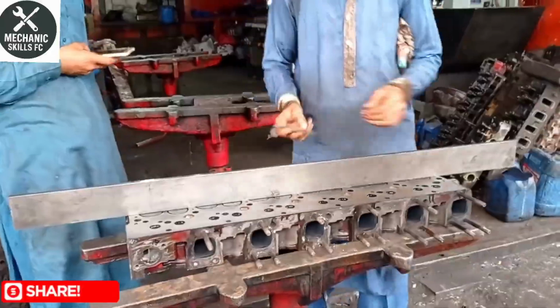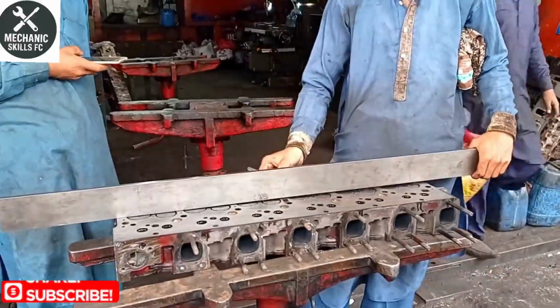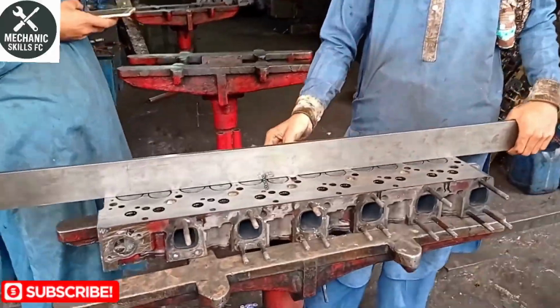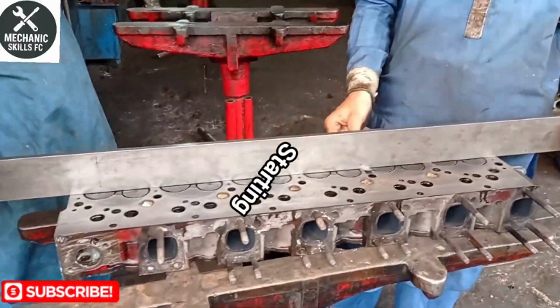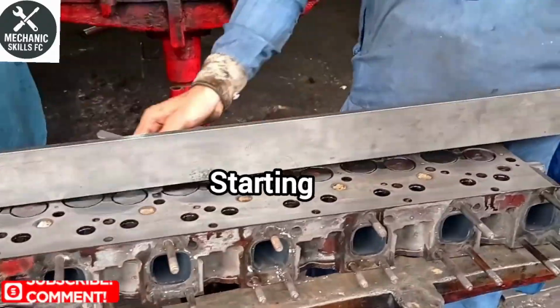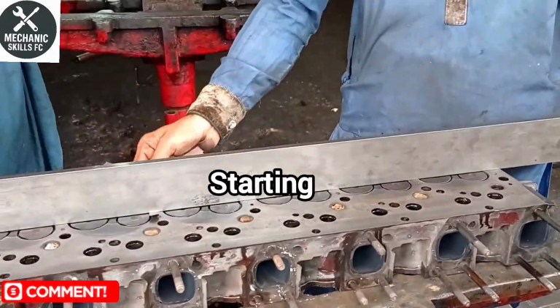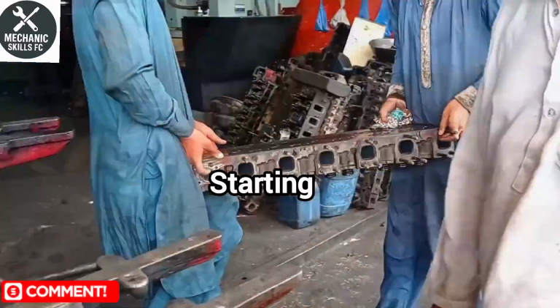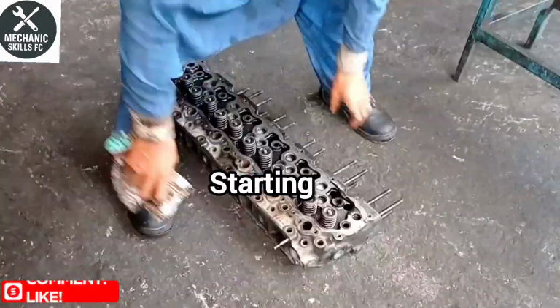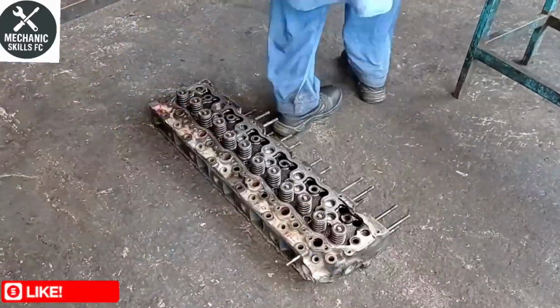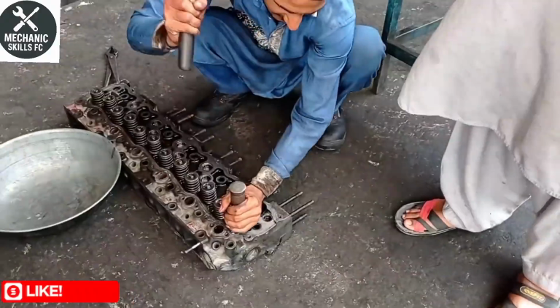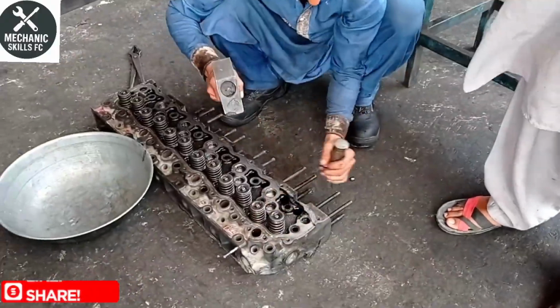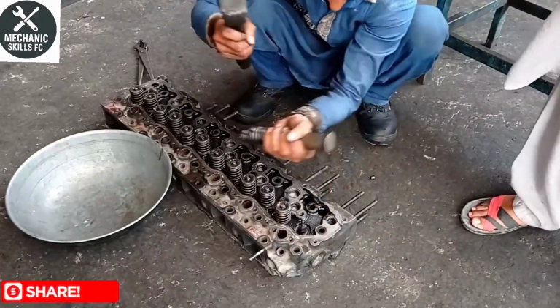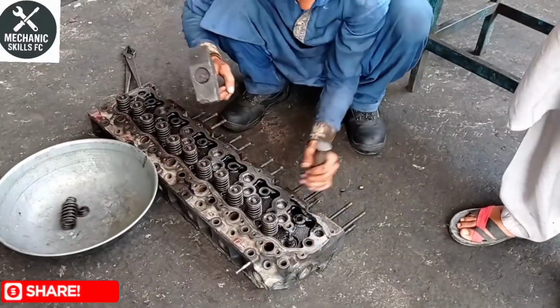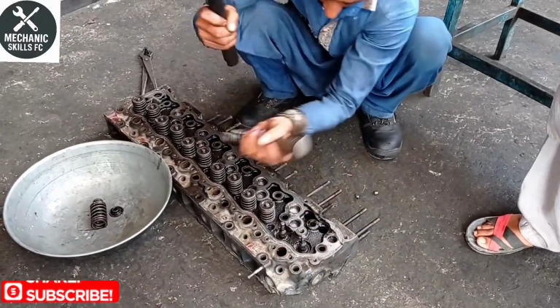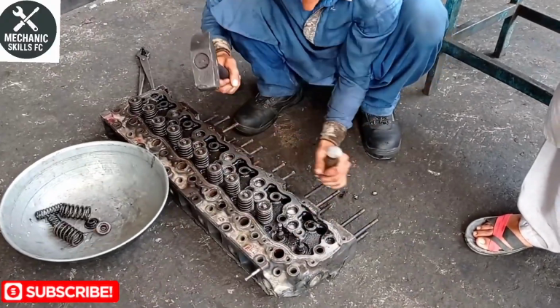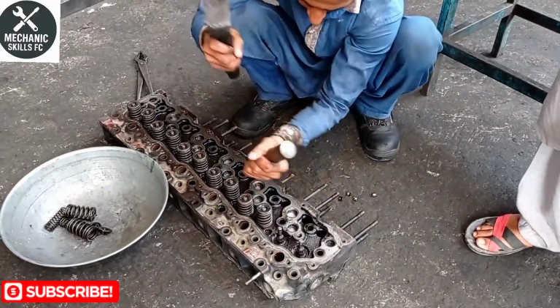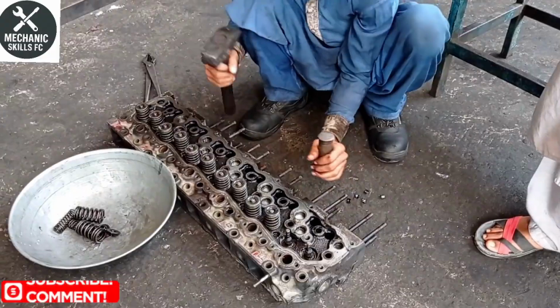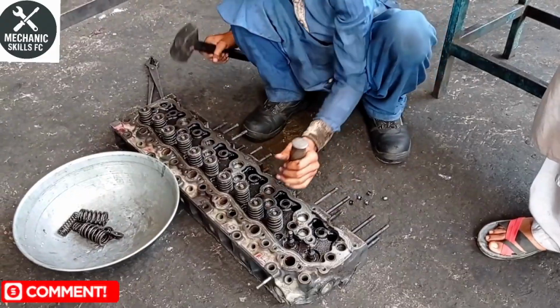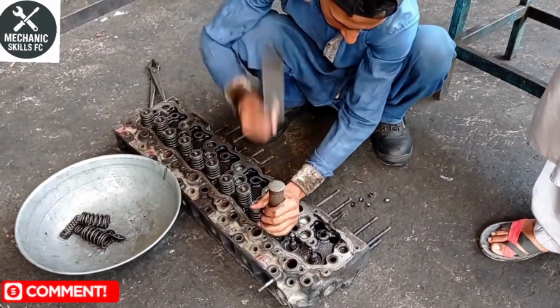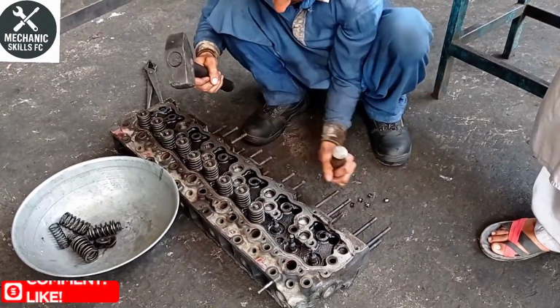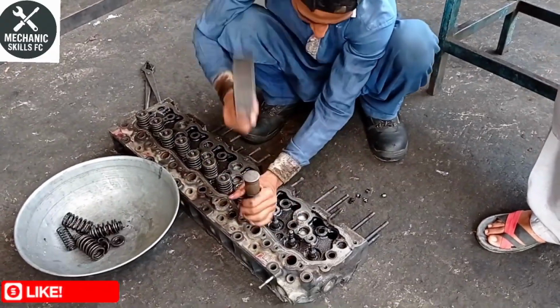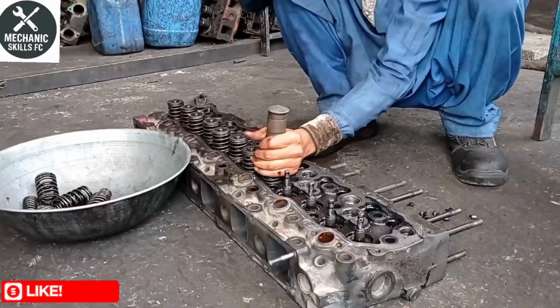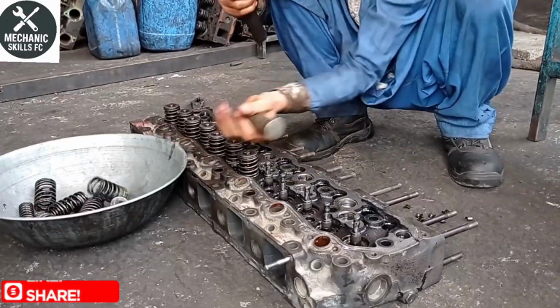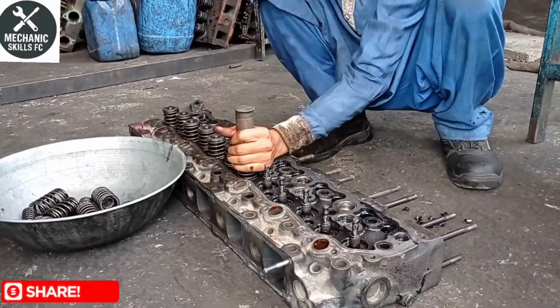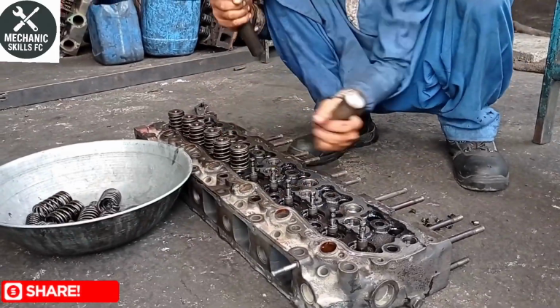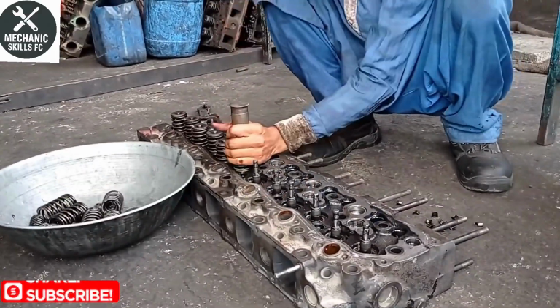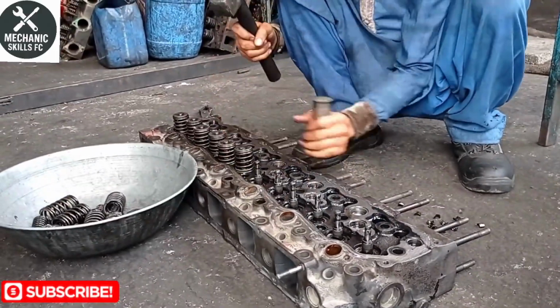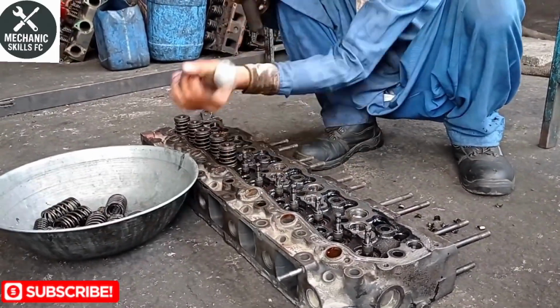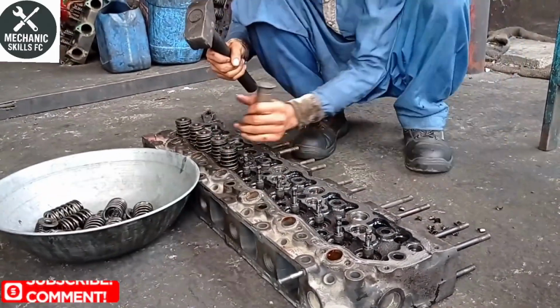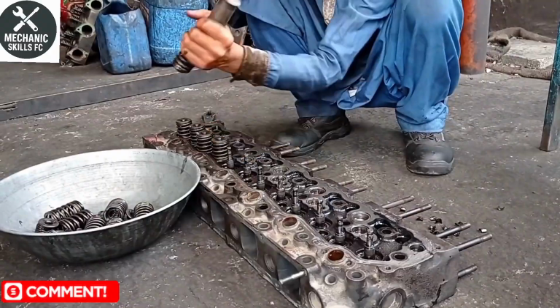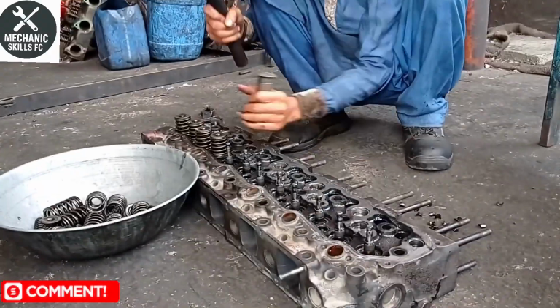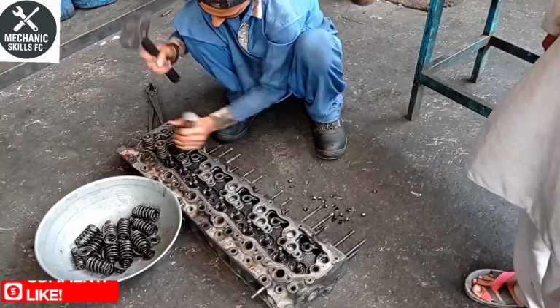Welcome to Mechanics Skills FFC. In today's video we'll show you the complete step-by-step process of resurfacing a diesel engine head. This process is essential to fix issues like overheating, head gasket leaks, or poor compression. So let's get started.